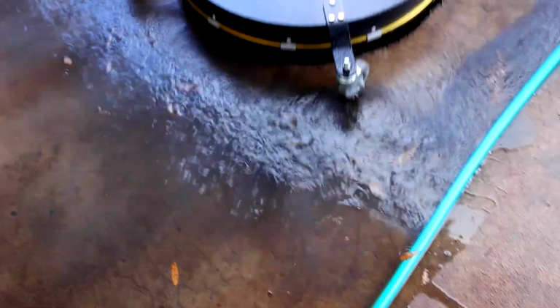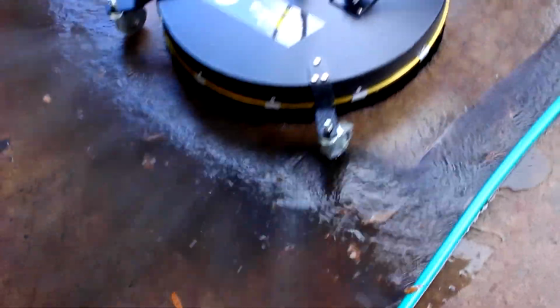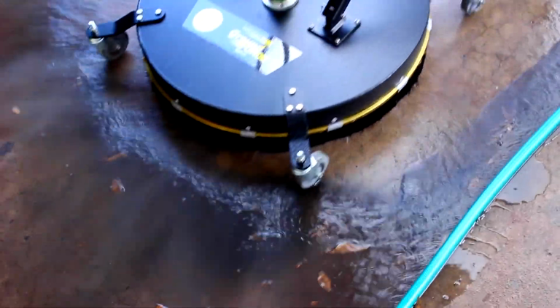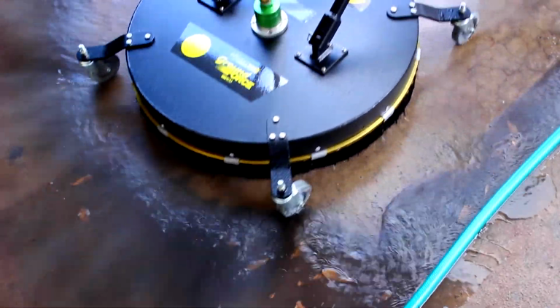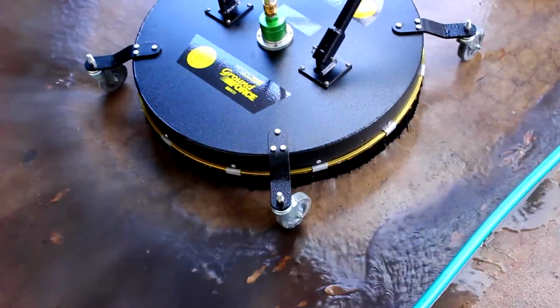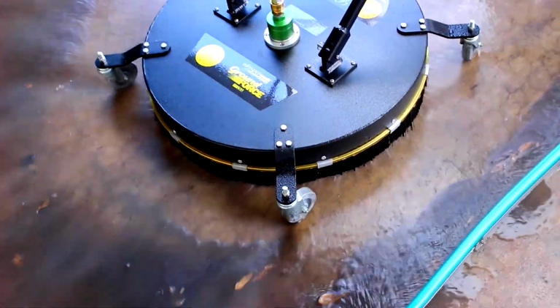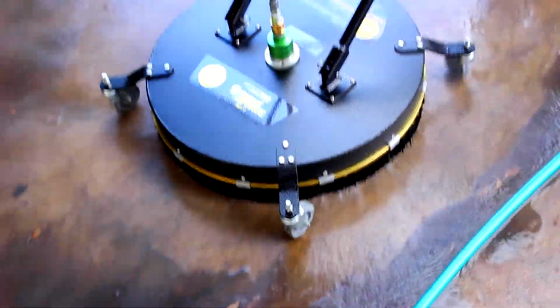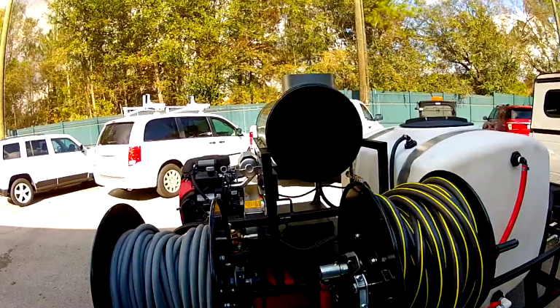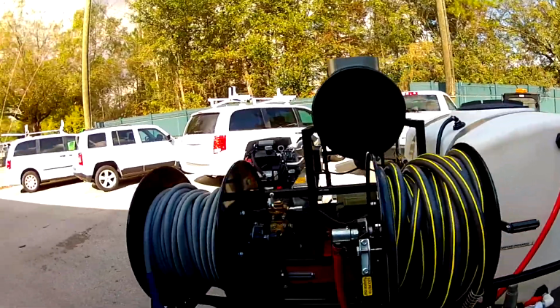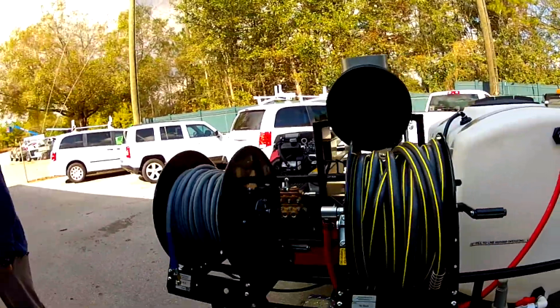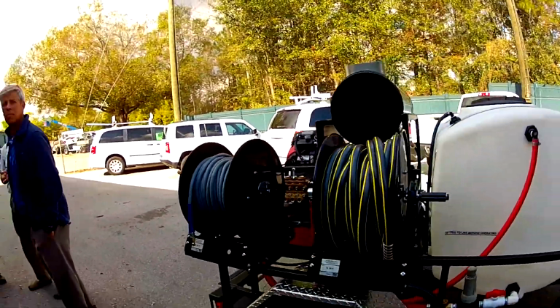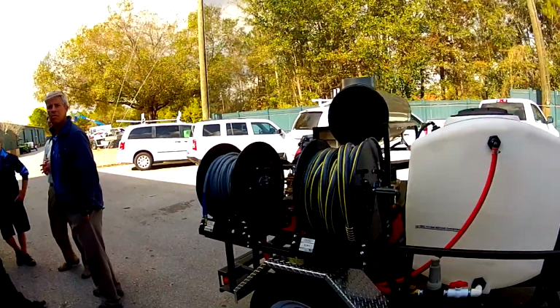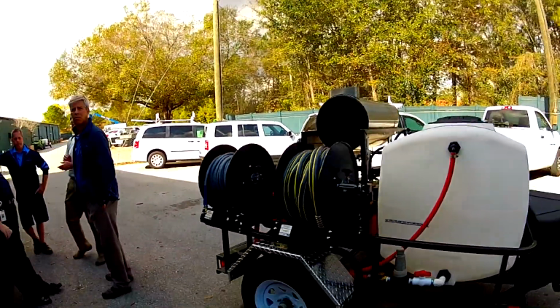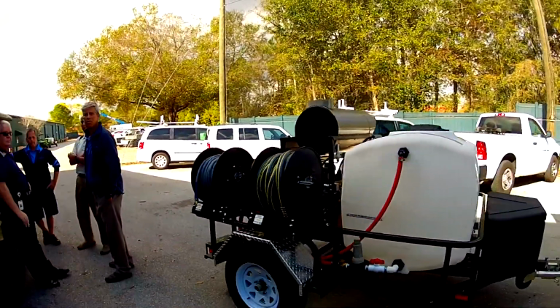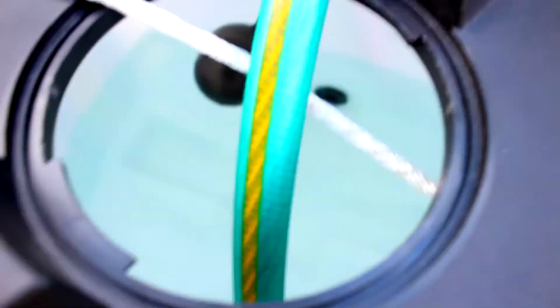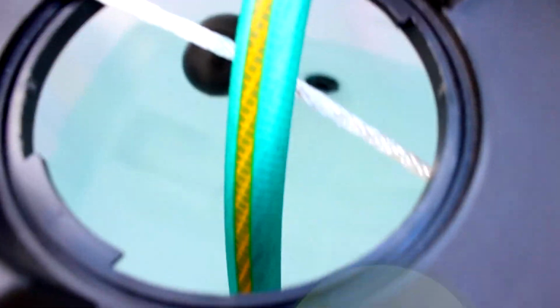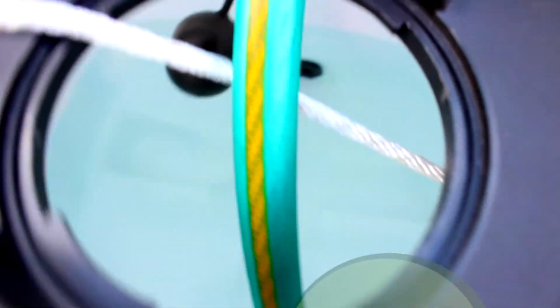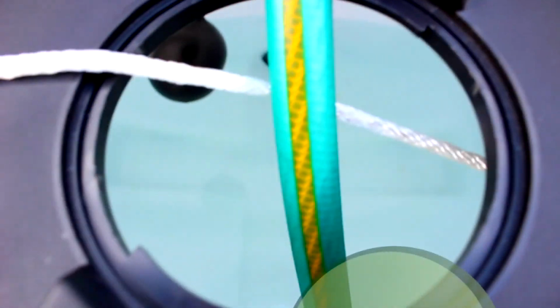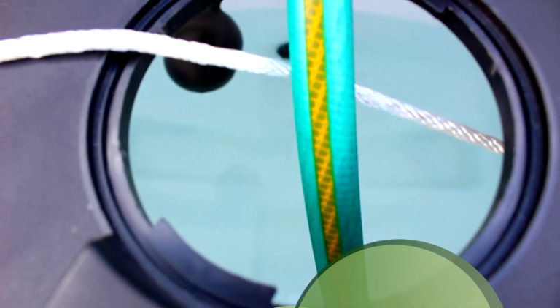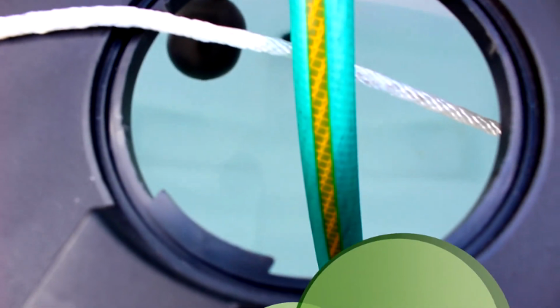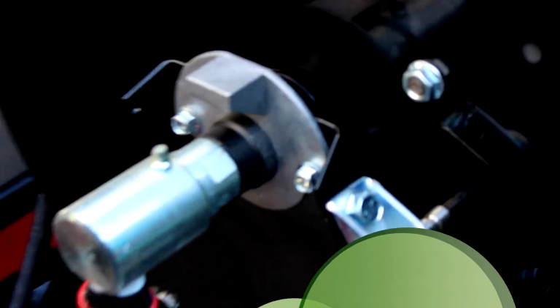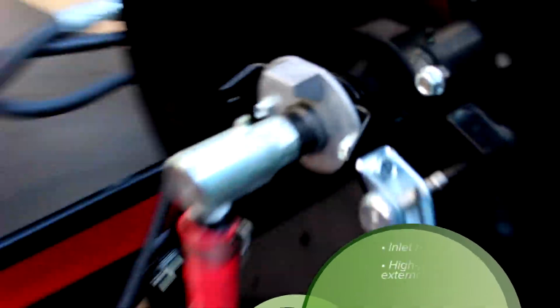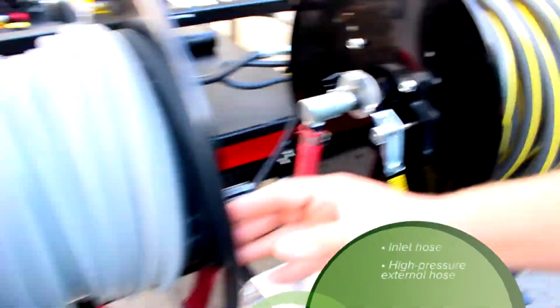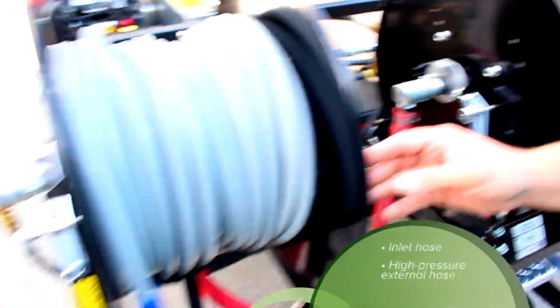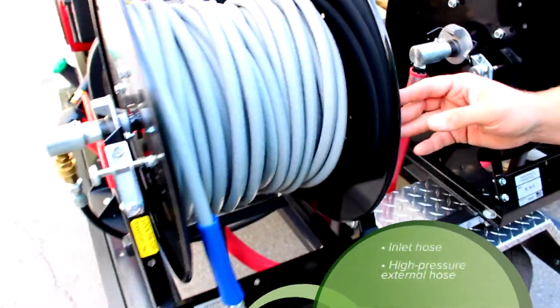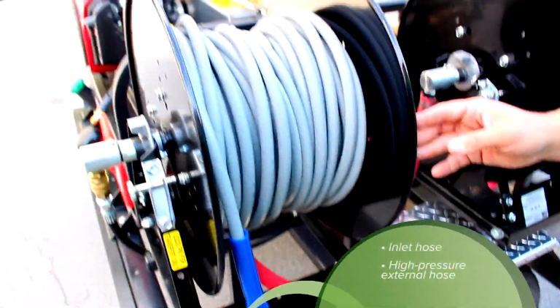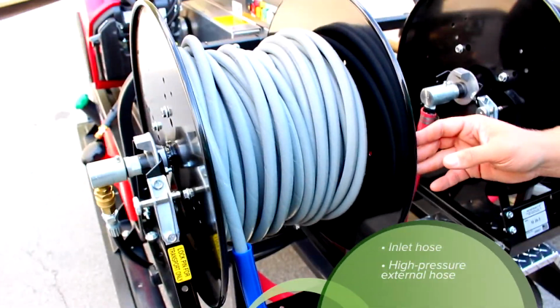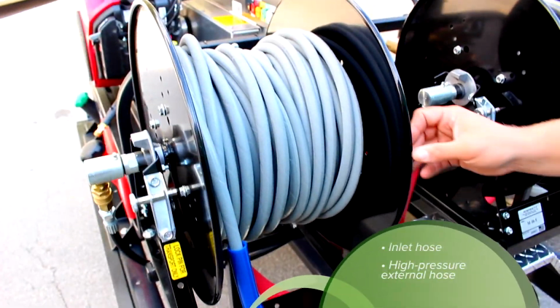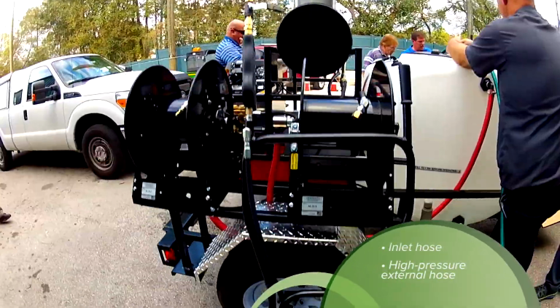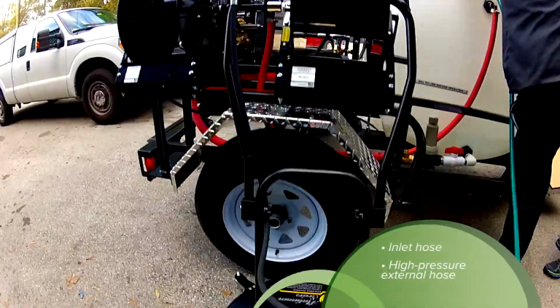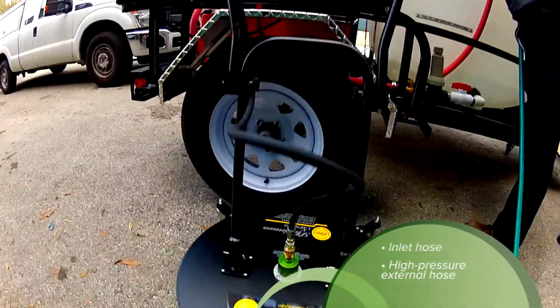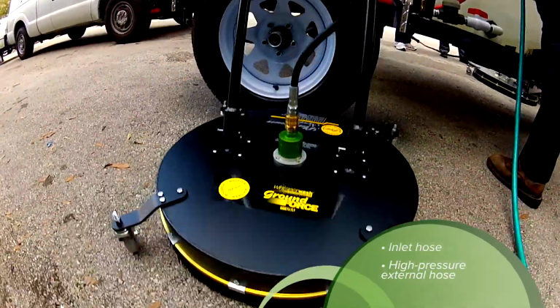The Tow Pro TR8012 has two hose reels, an inlet thermal hose to fill the 200-gallon tank, and a 150-foot high-pressure hose for external use.